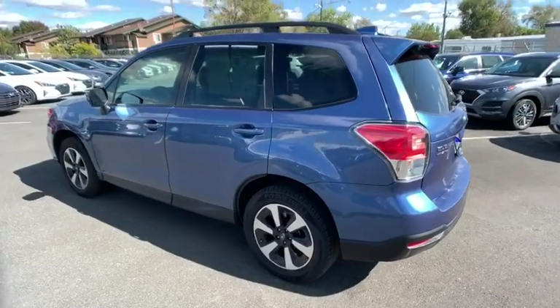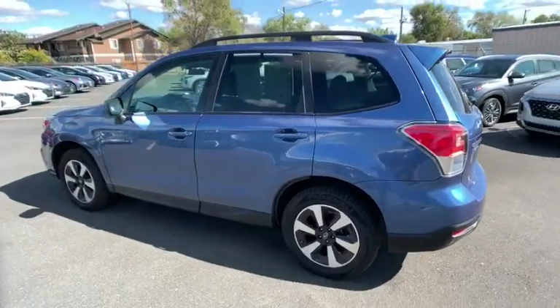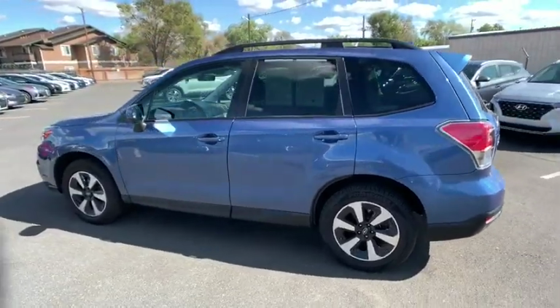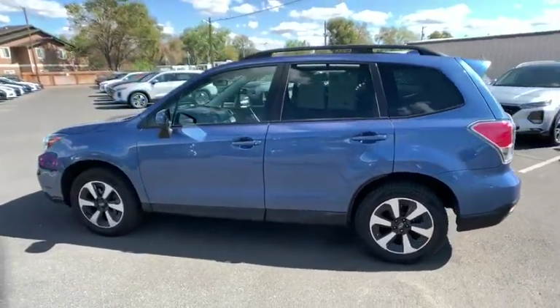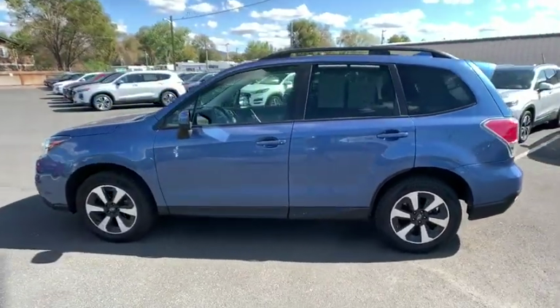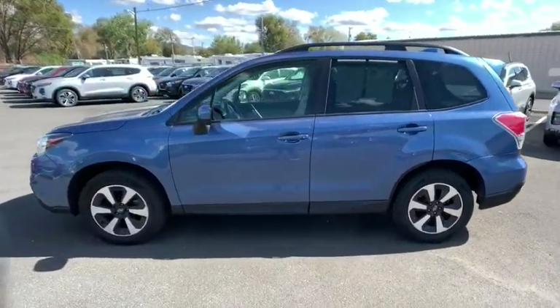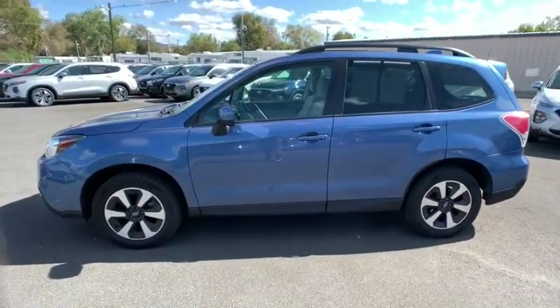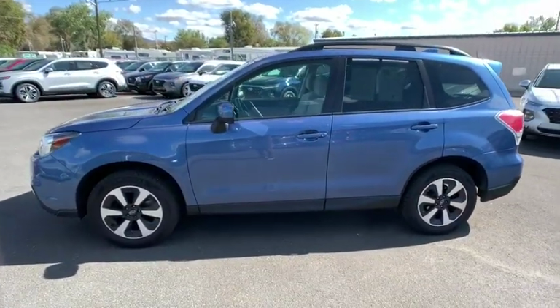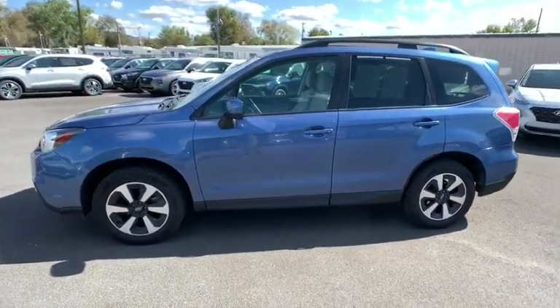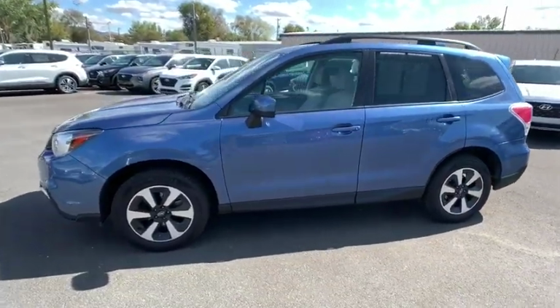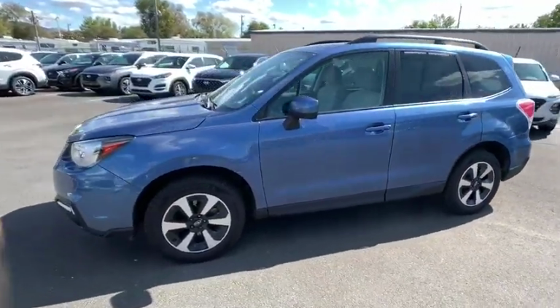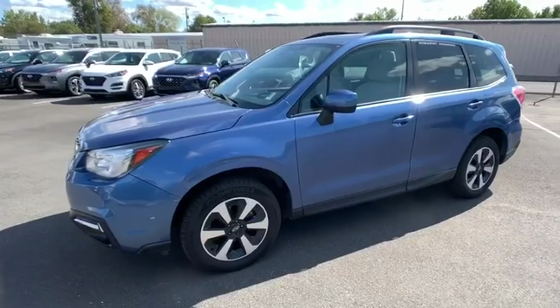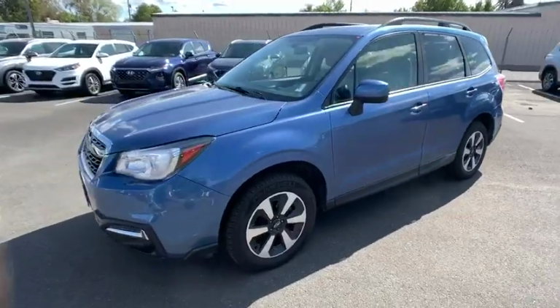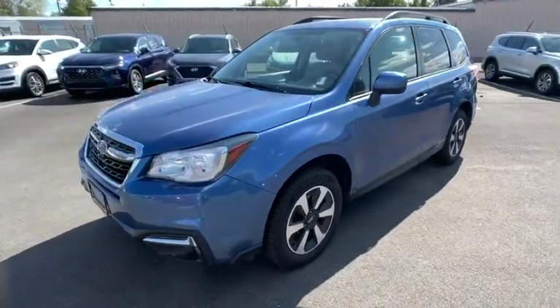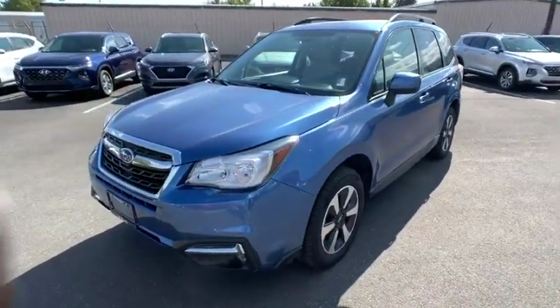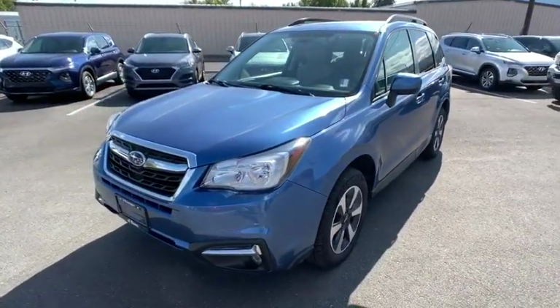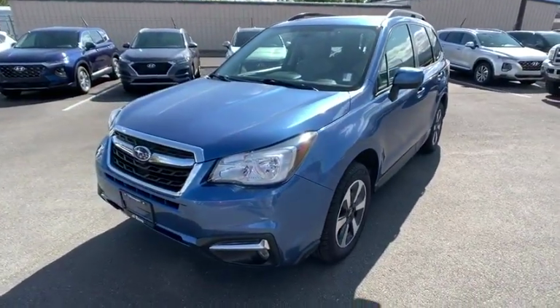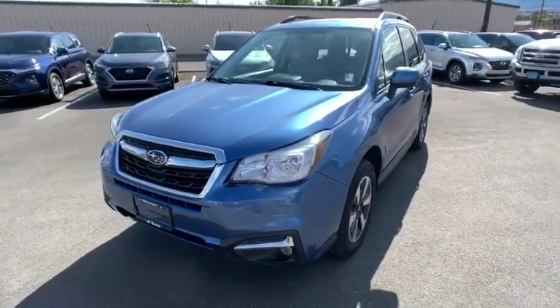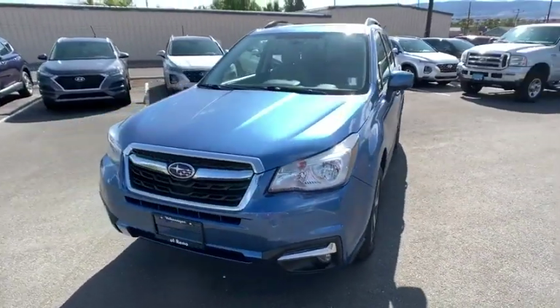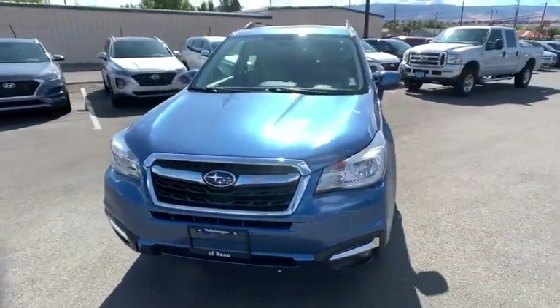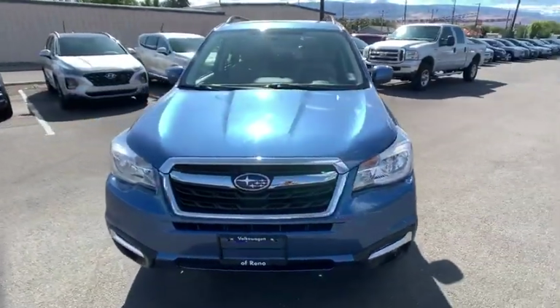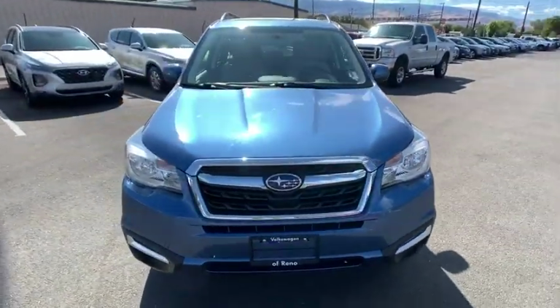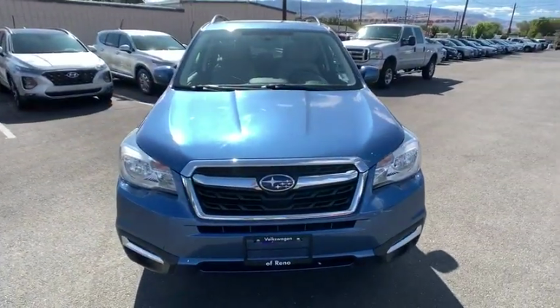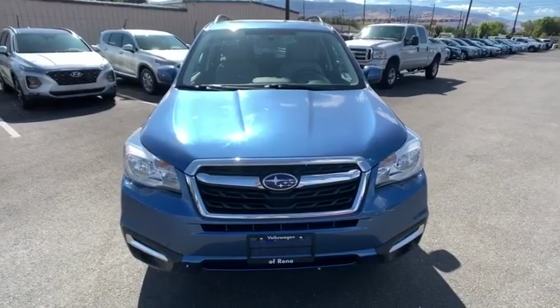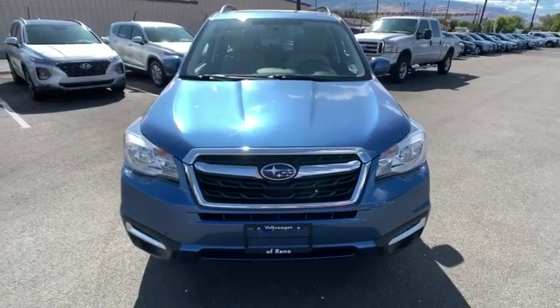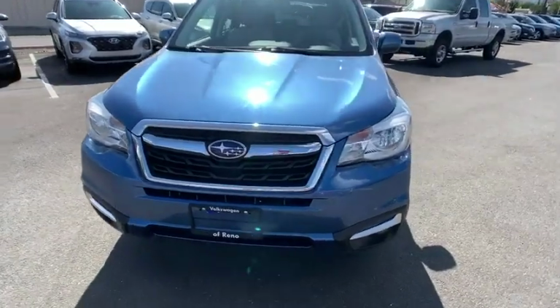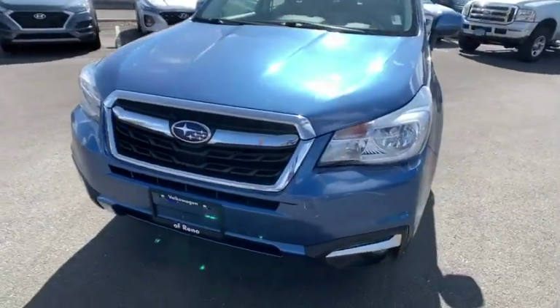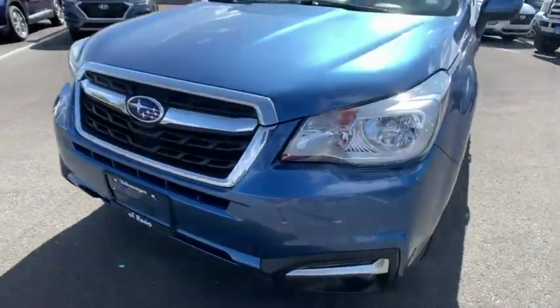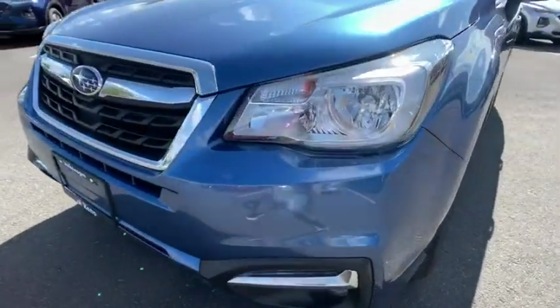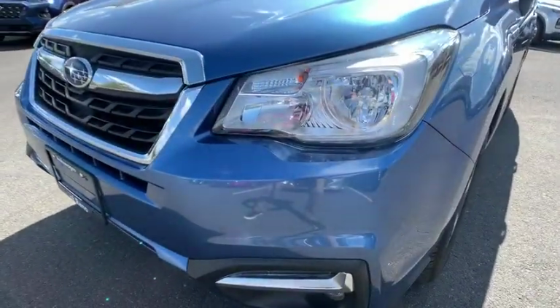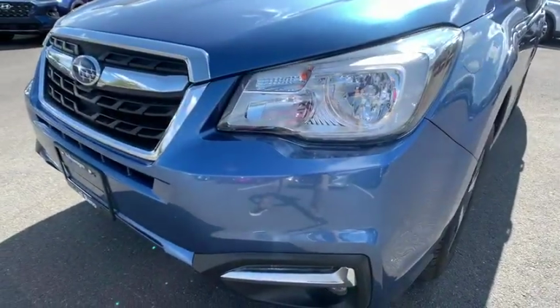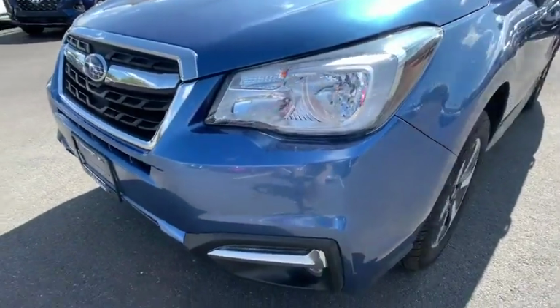Here are some of this vehicle's great options: keyless entry, all-wheel drive, backup camera, driver lumbar, adjustable steering wheel, power steering, four-wheel disc brakes, ABS four-wheel, aluminum wheels, cruise control, front floor mats.